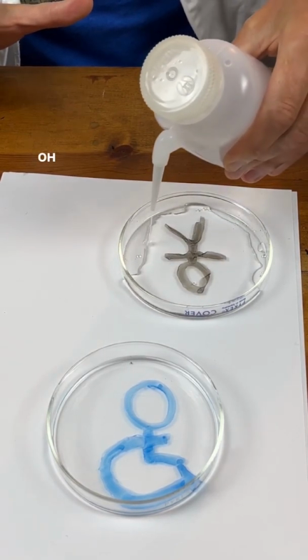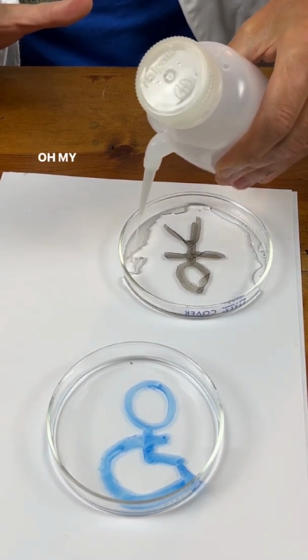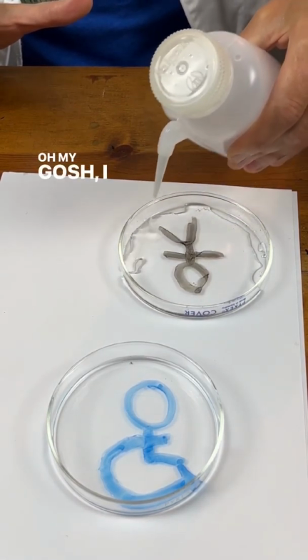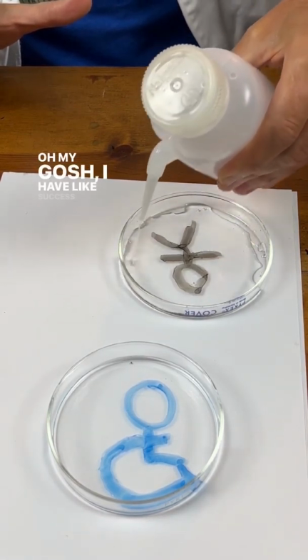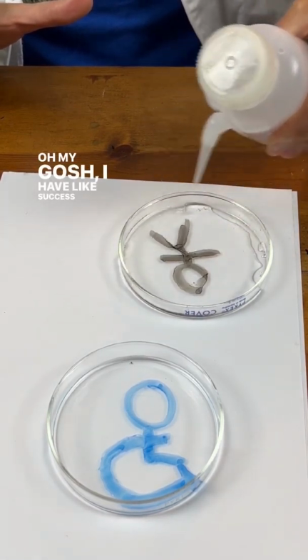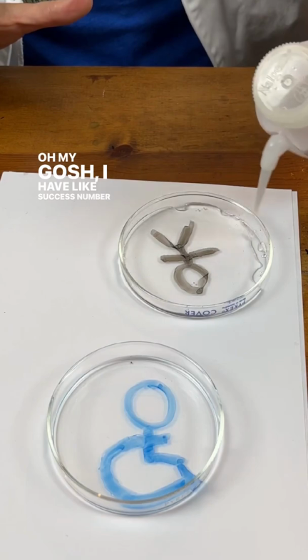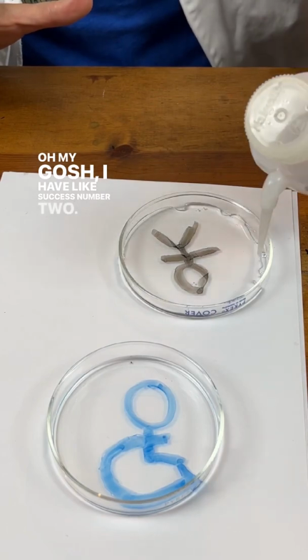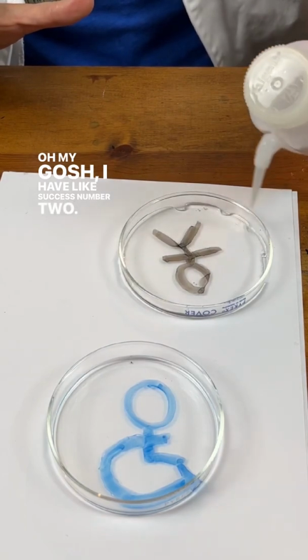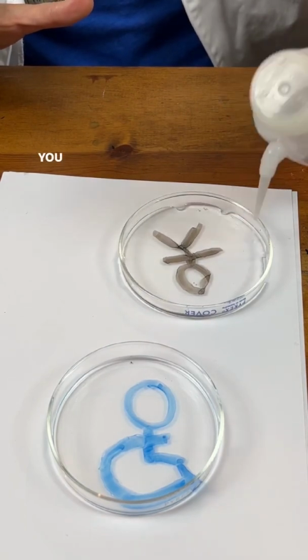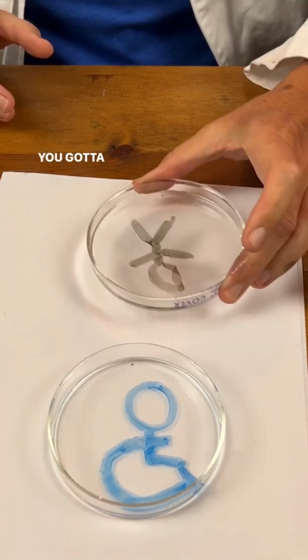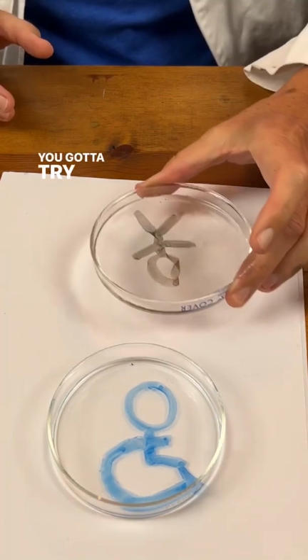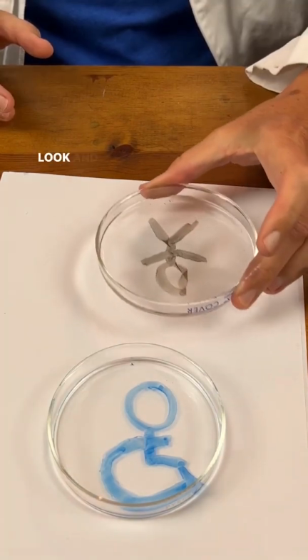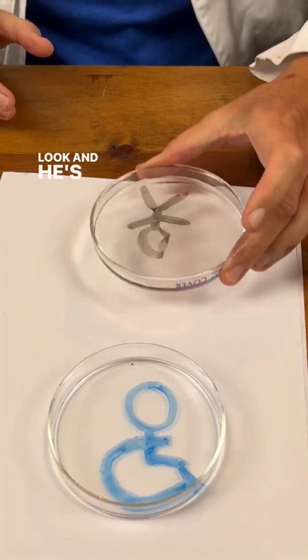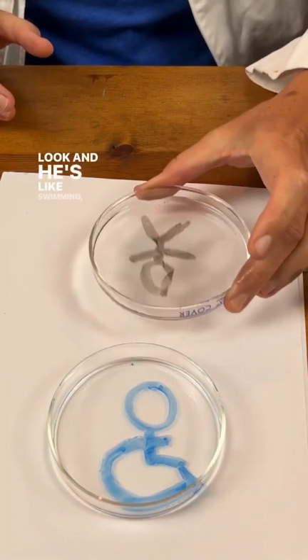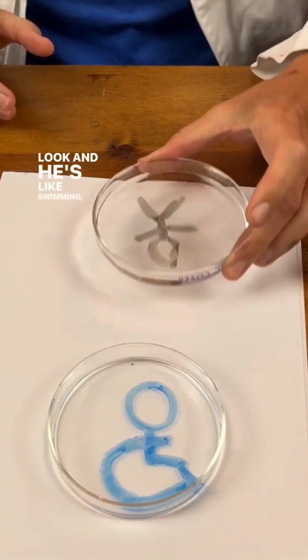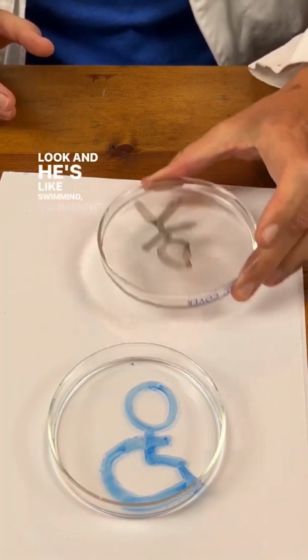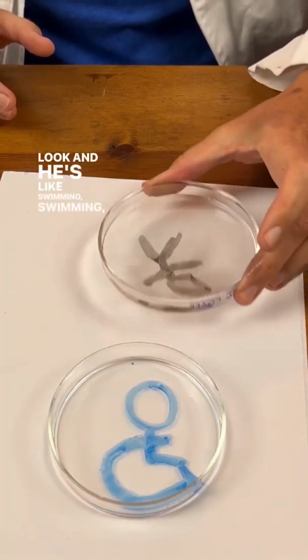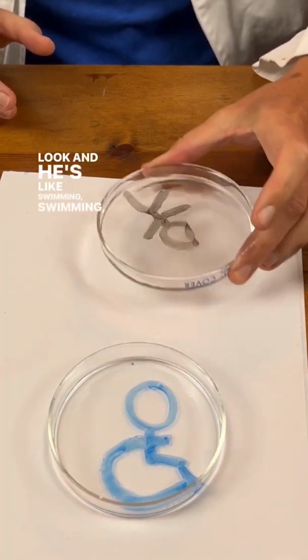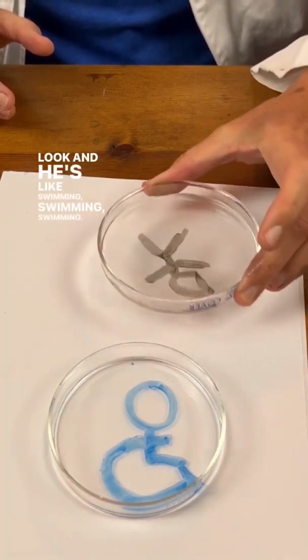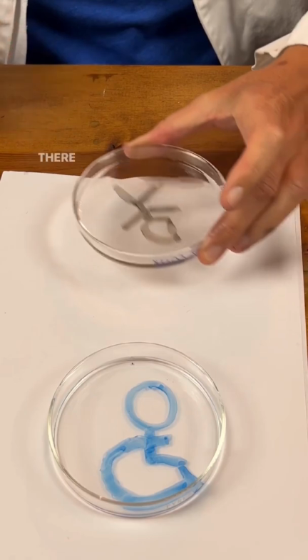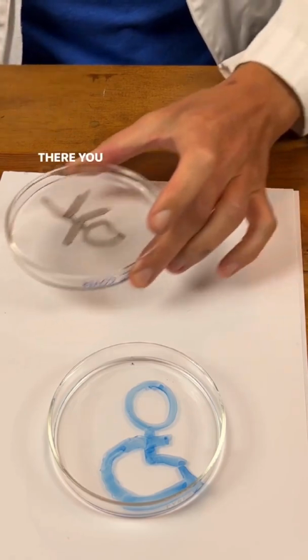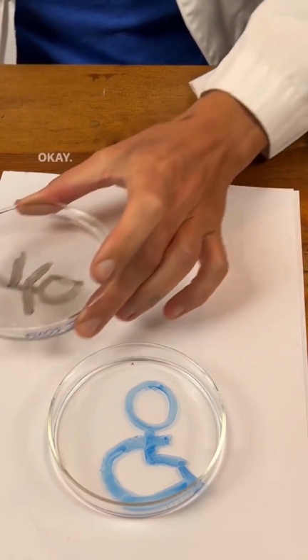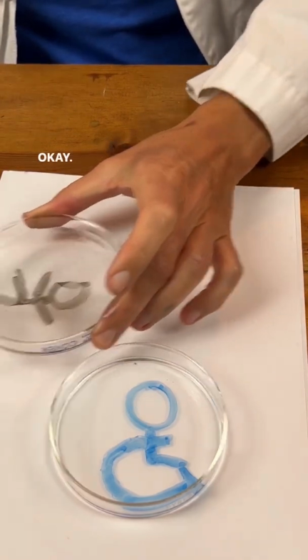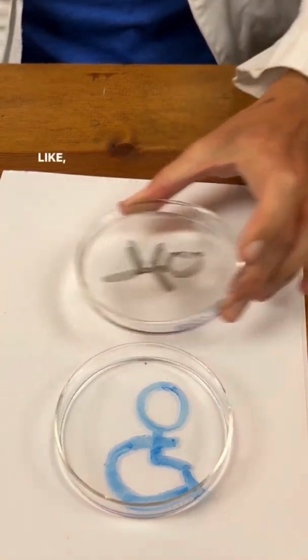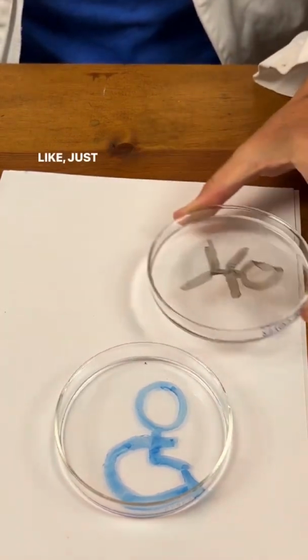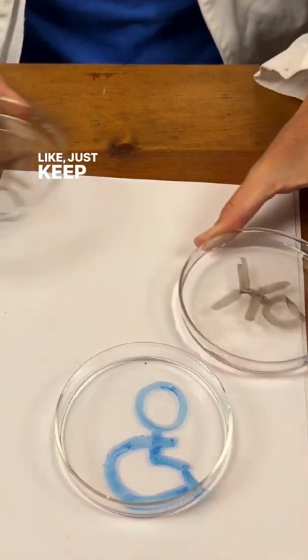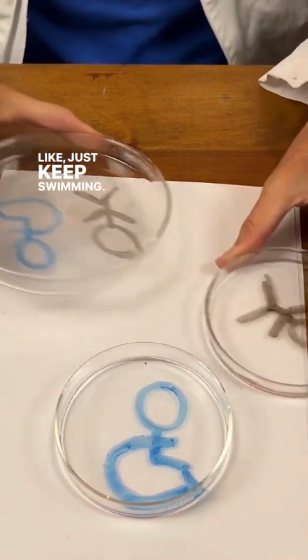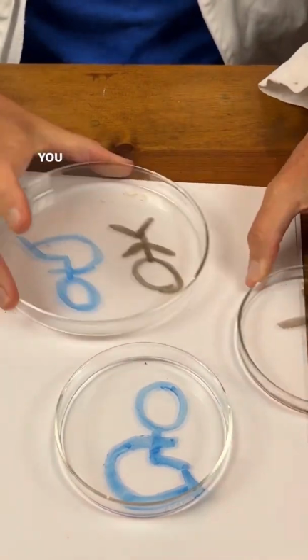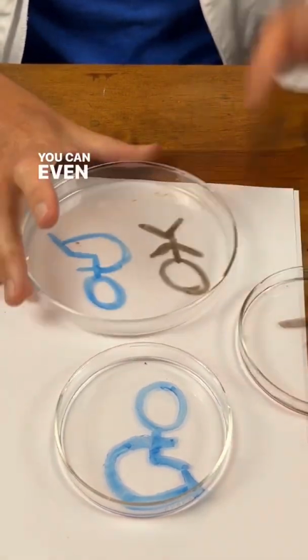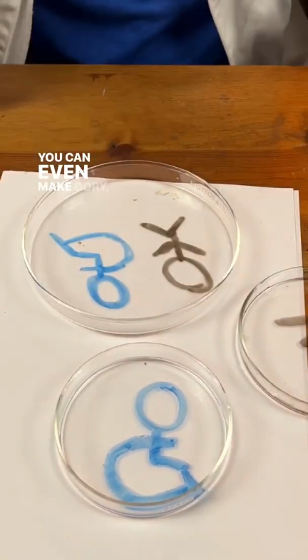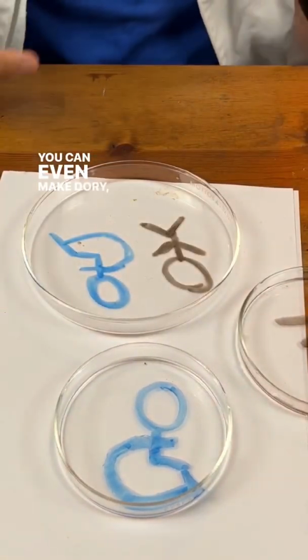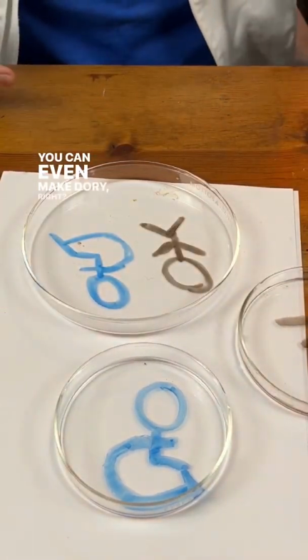Oh my gosh, success number two! You've got to try it. Look, he's like swimming! You could even make Dory, right? Just keep swimming.